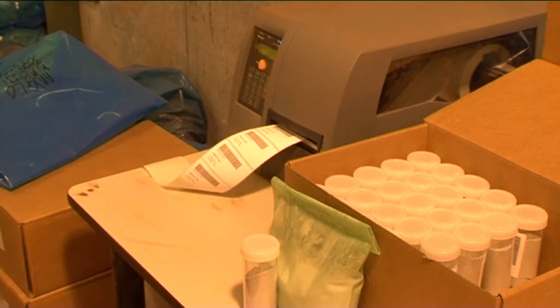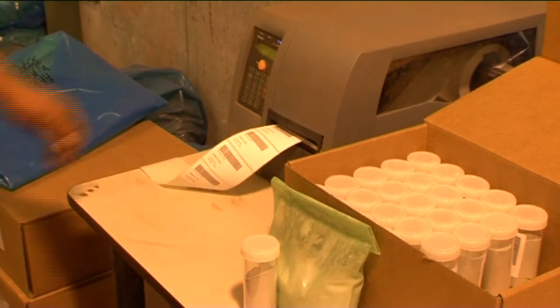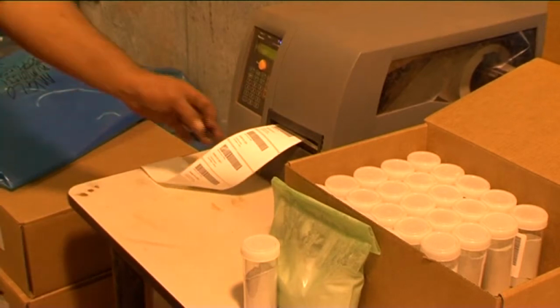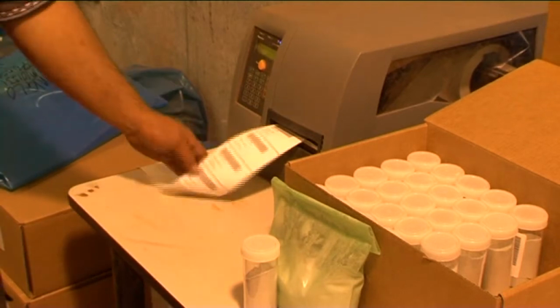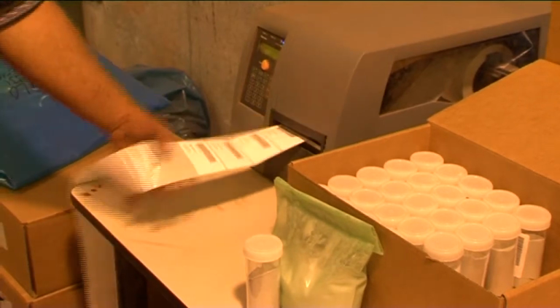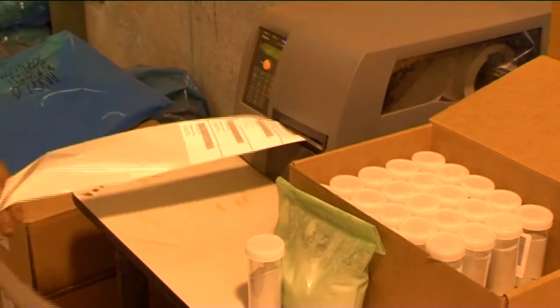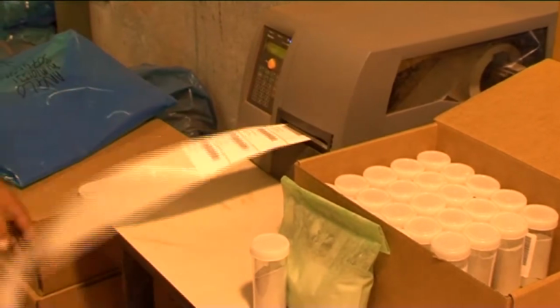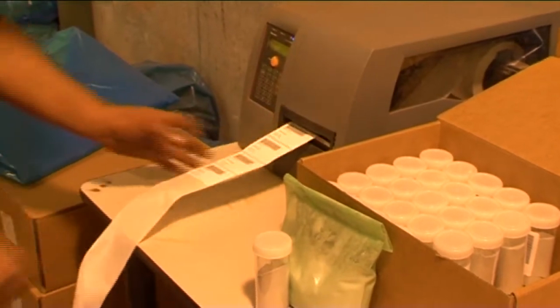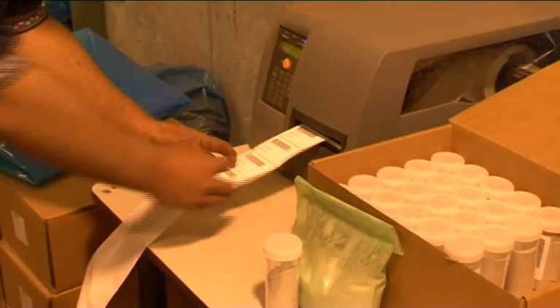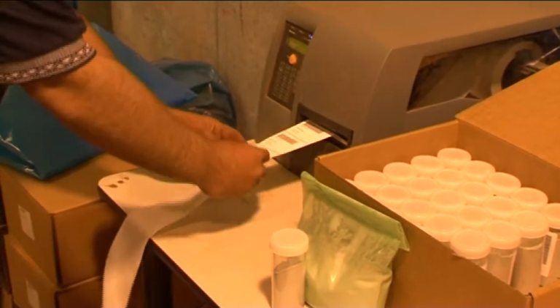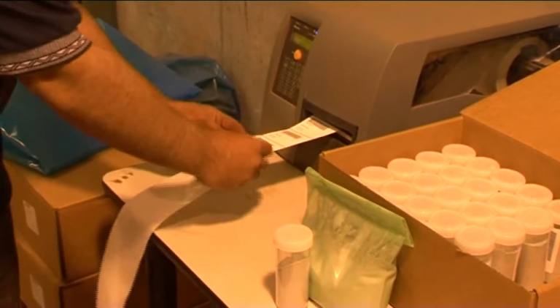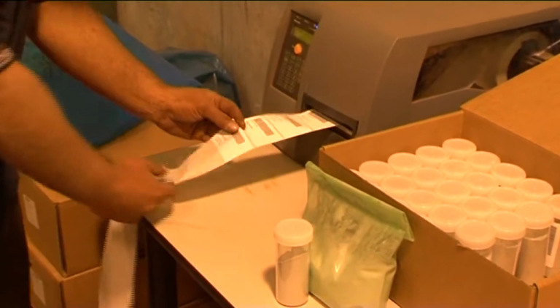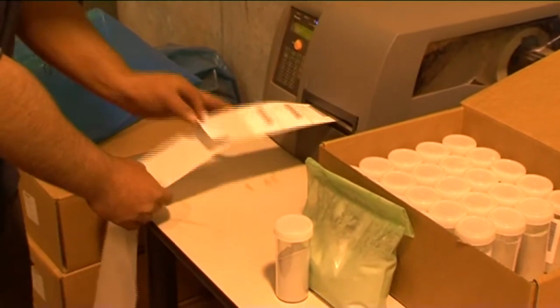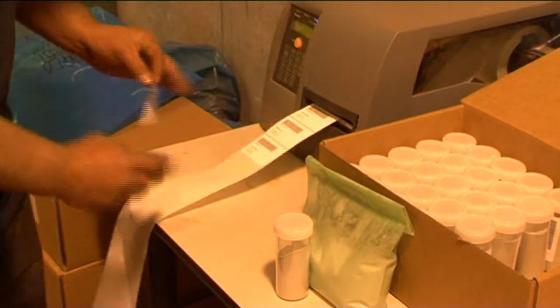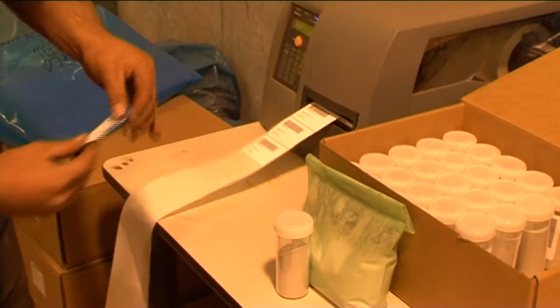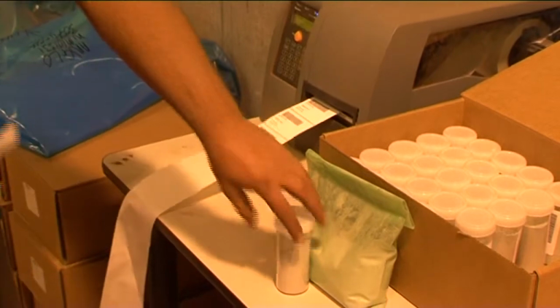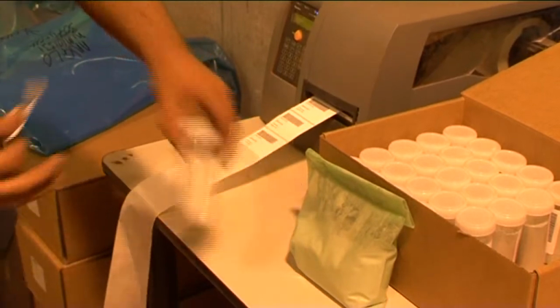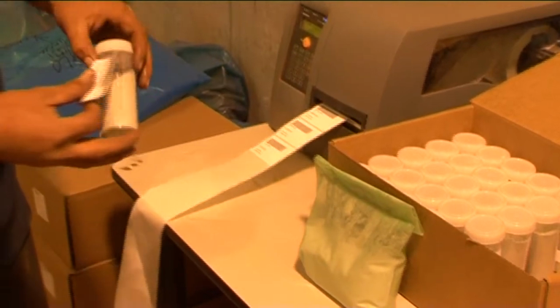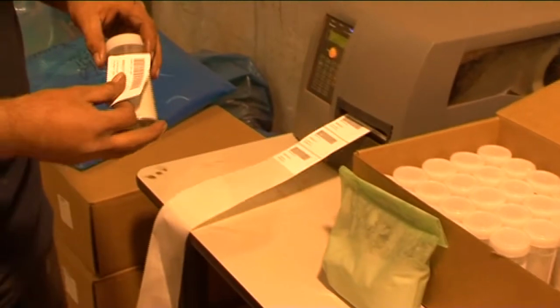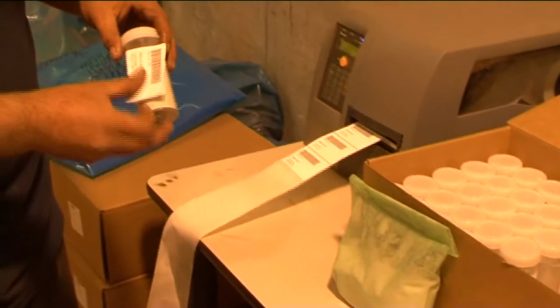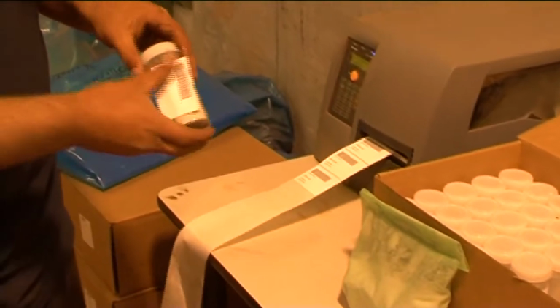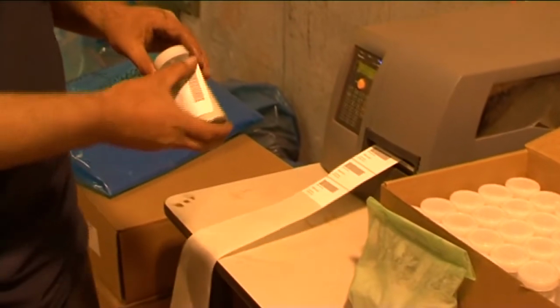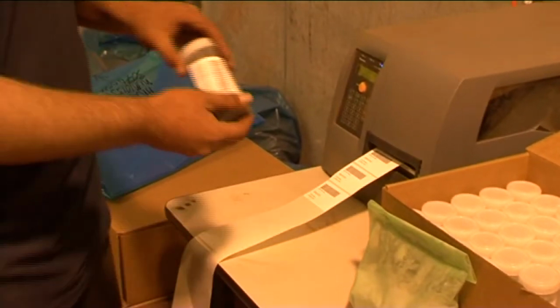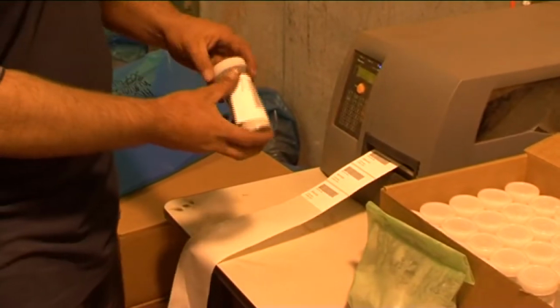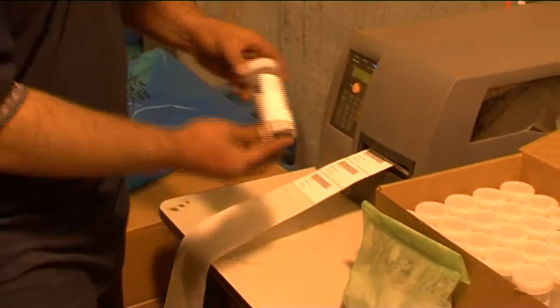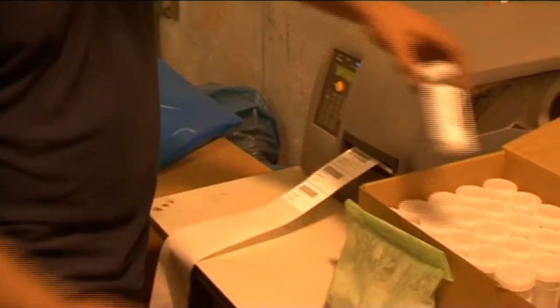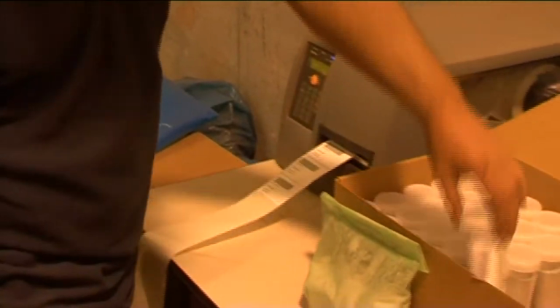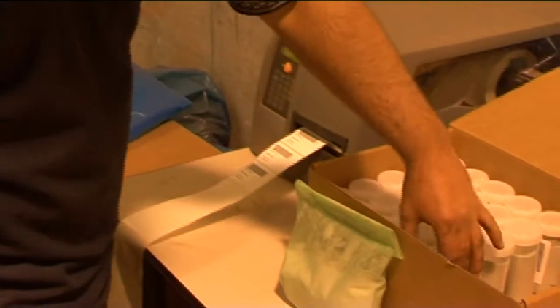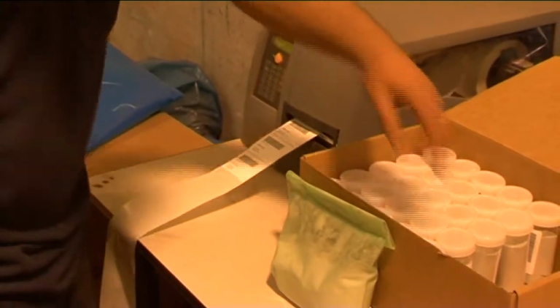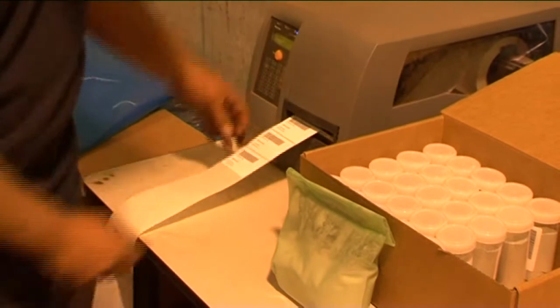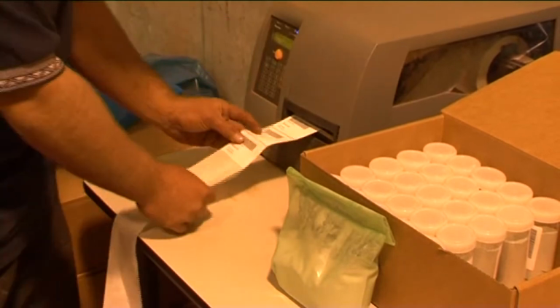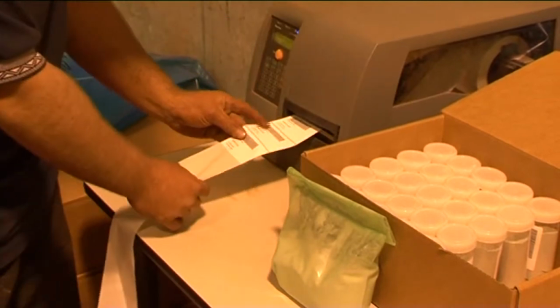A second operator at the outfeed station removes the vials and bags. Barcode labels are automatically printed by the system for attachment by the operator.